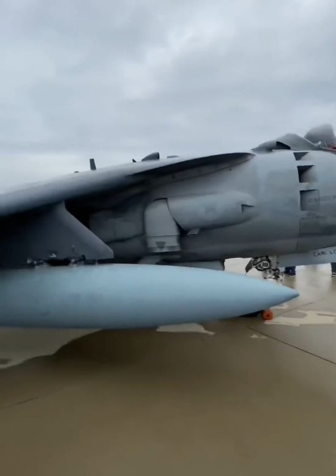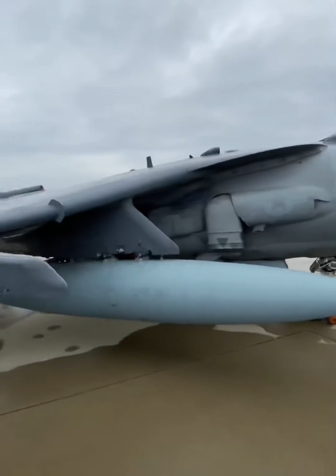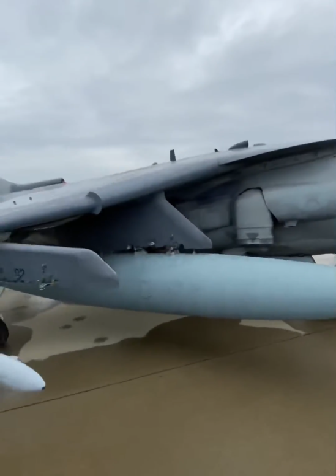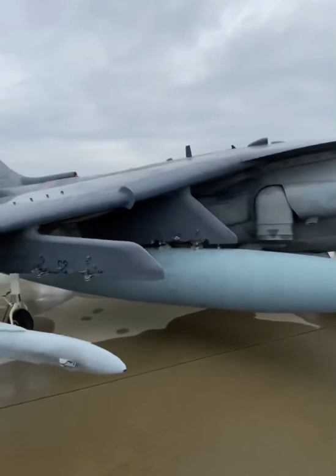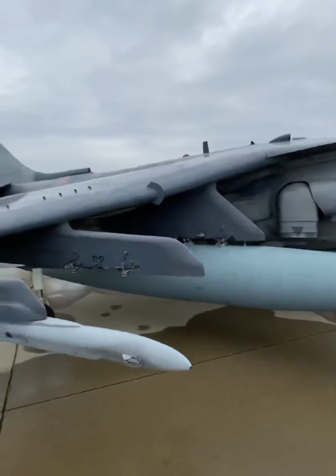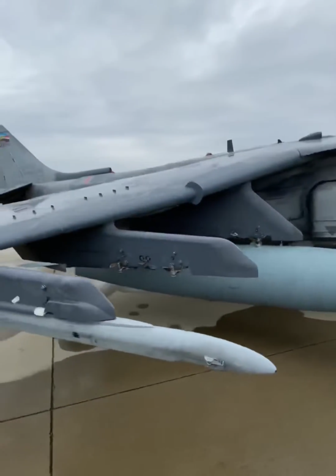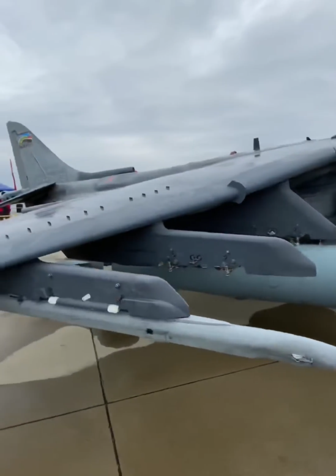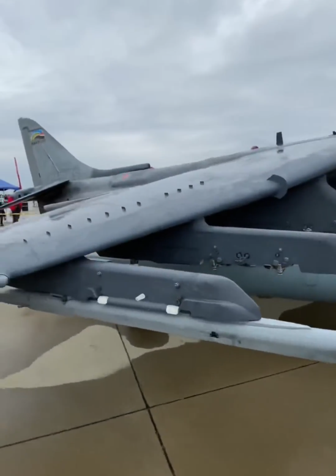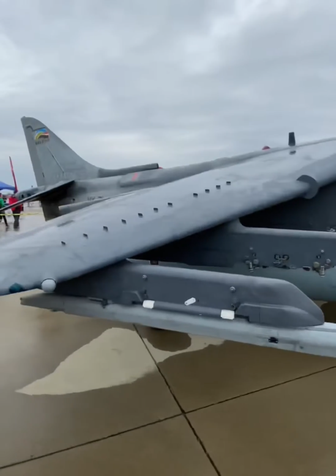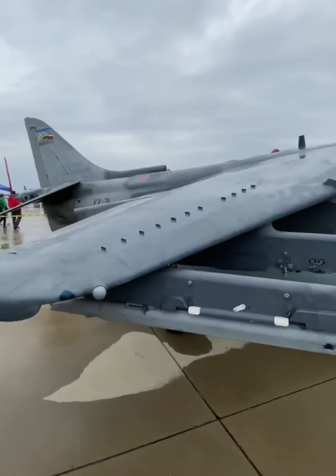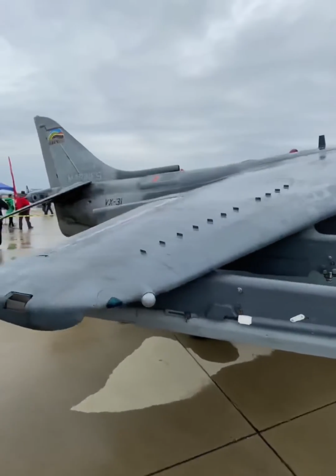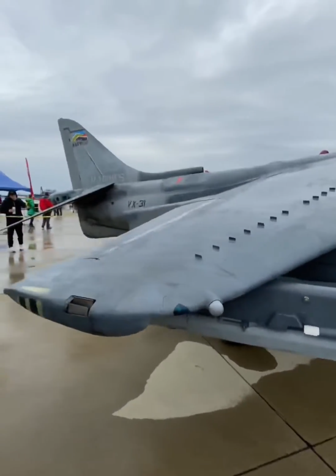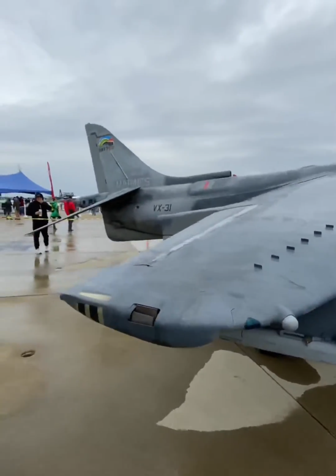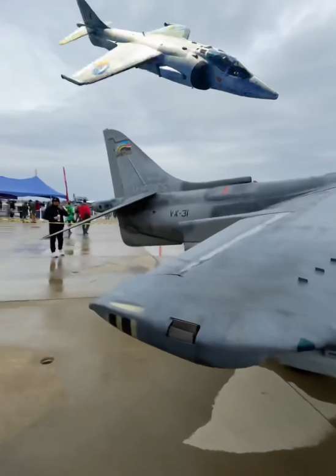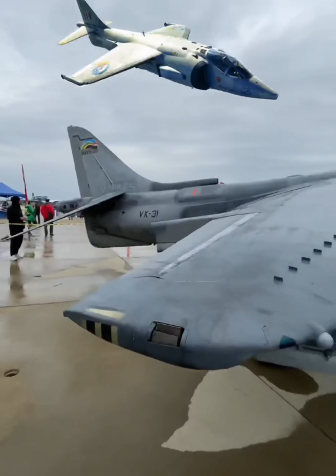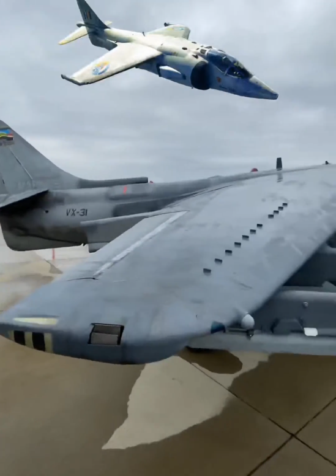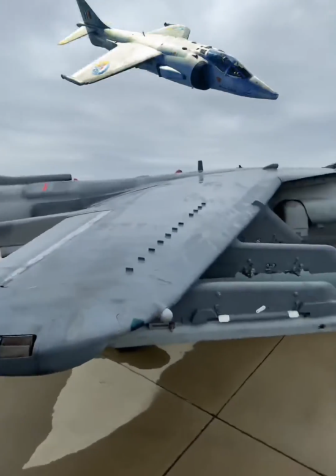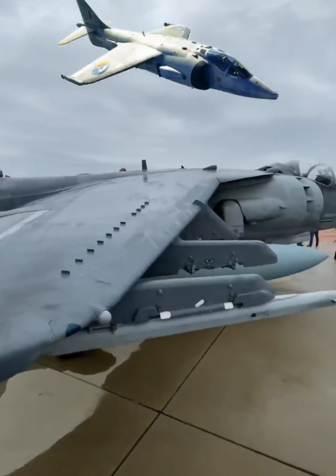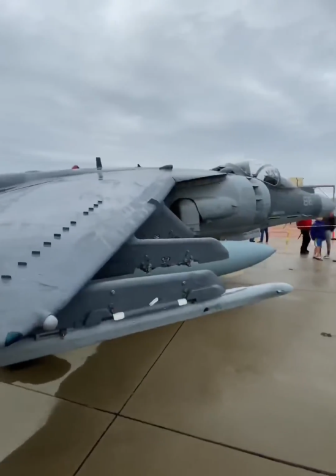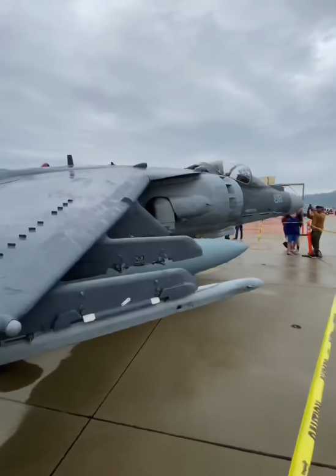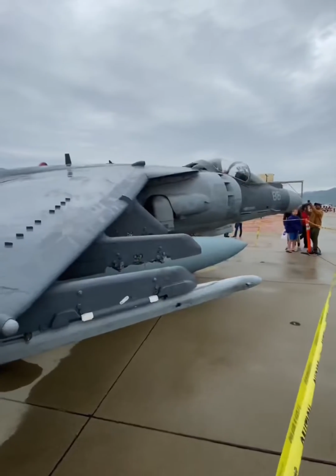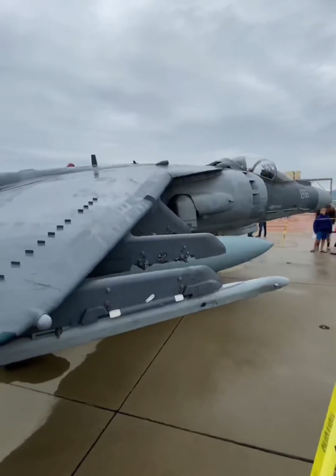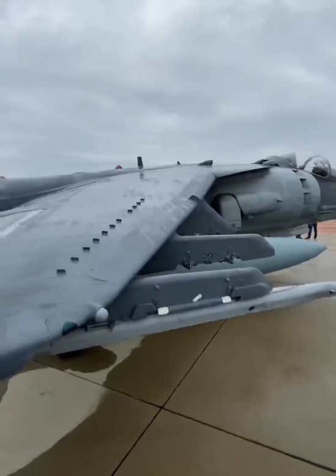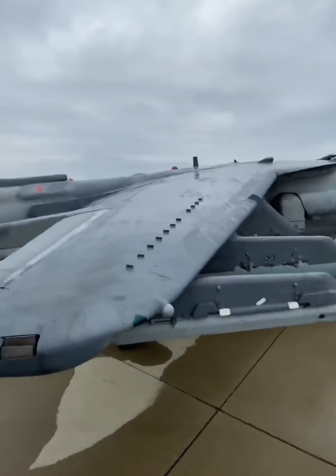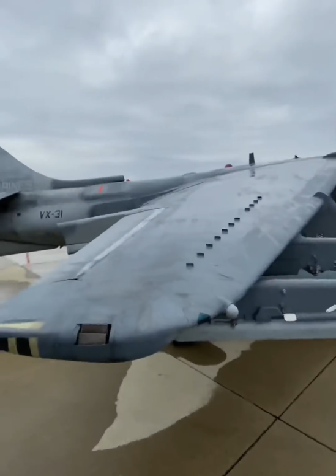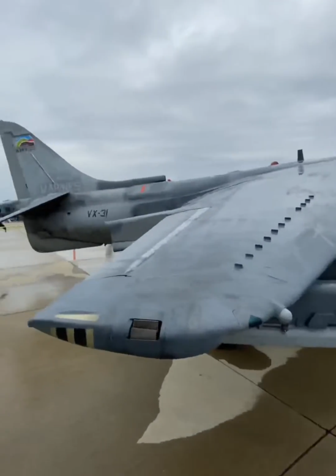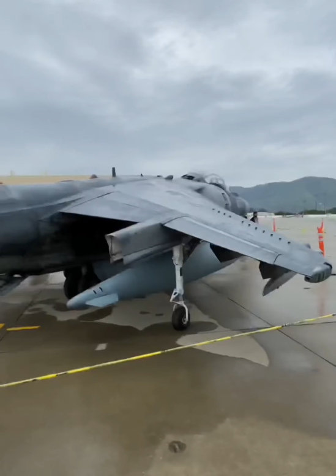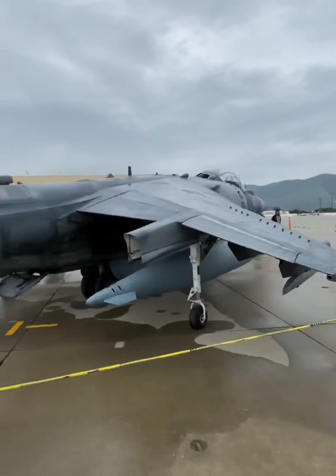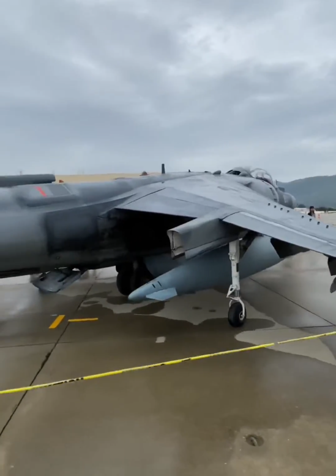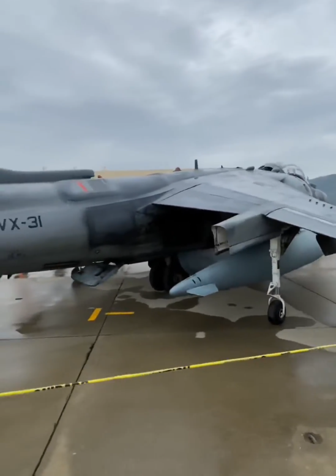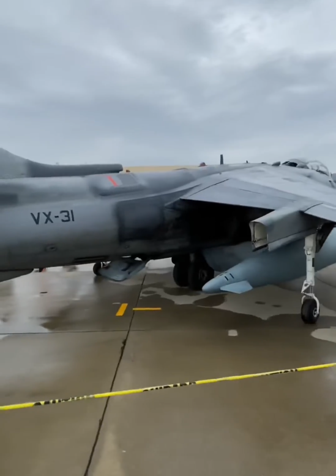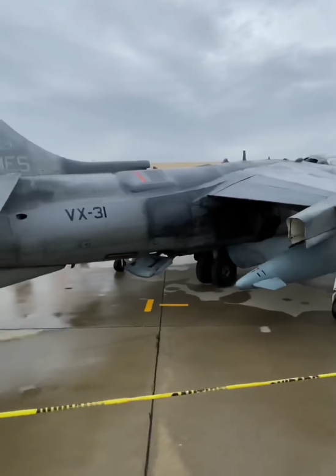You might ask, why is it the second? Well, the current AV-8B Harriers trace their lineage back to the original British Hawker Siddeley Harrier, the AV-8A. The AV-8A Harrier was designed in the 1960s and was the first fully operational V-STOL aircraft.